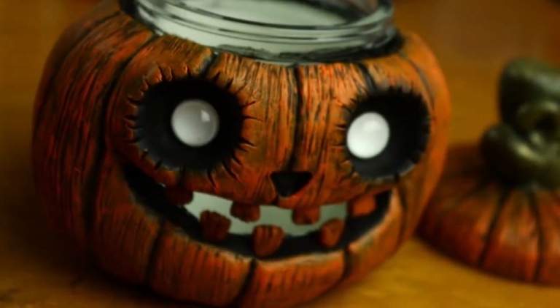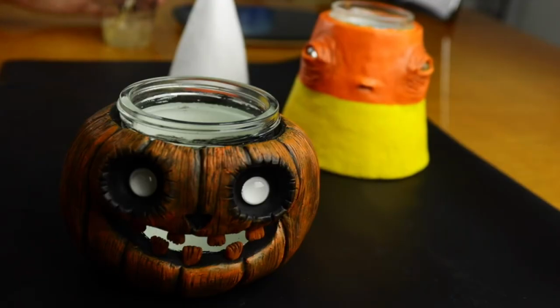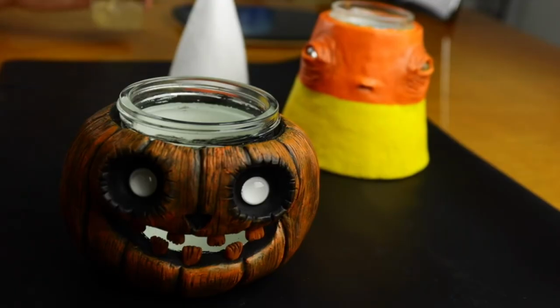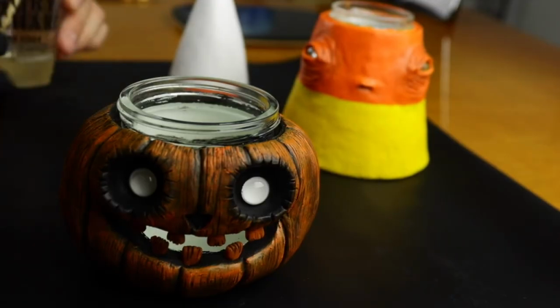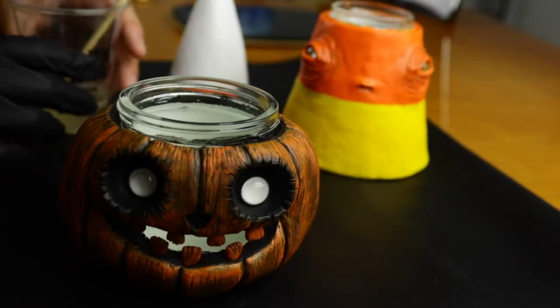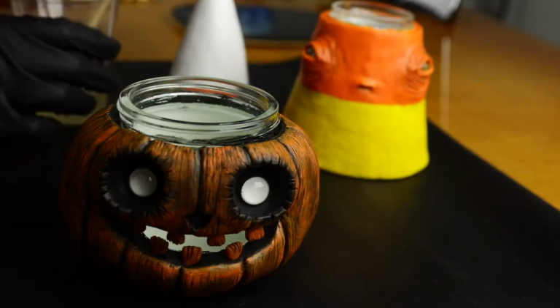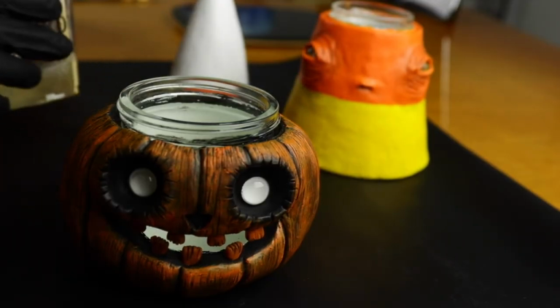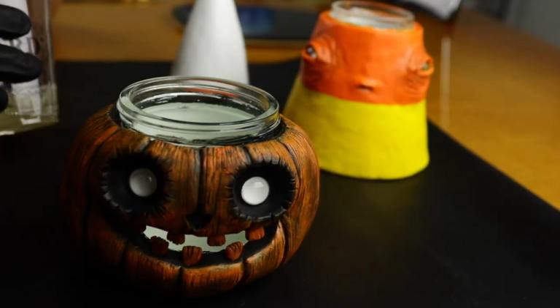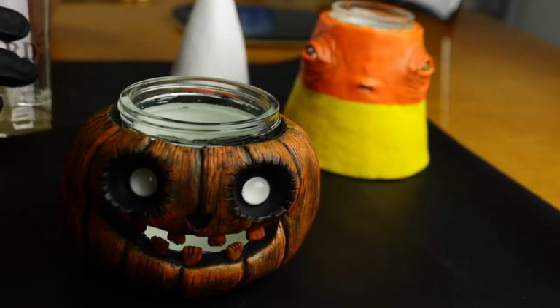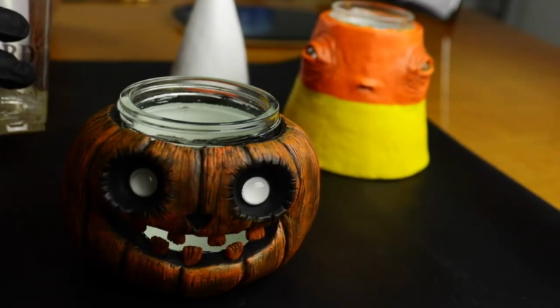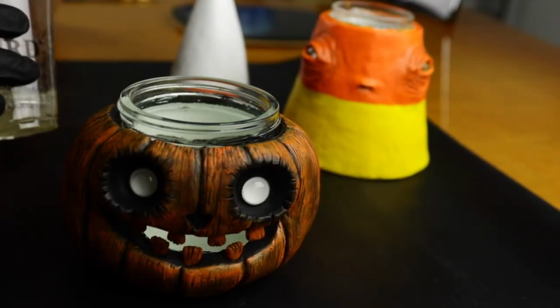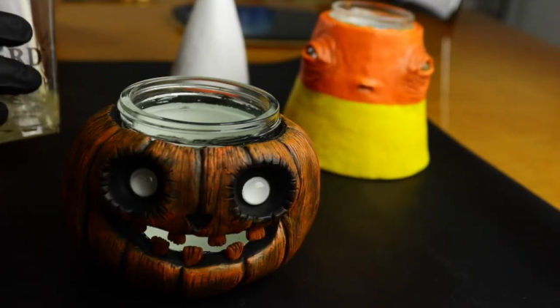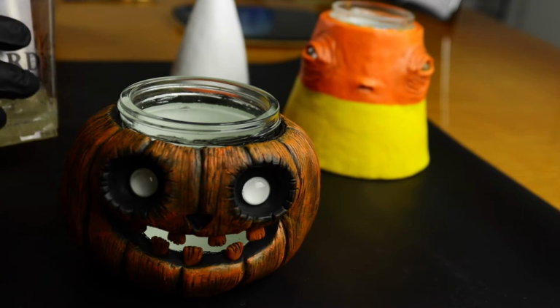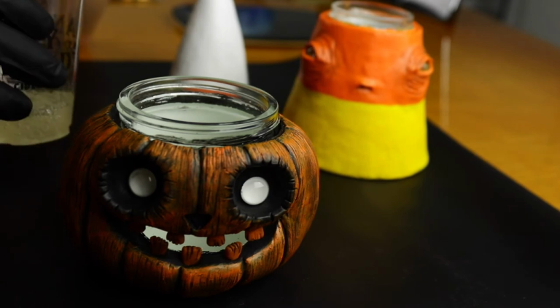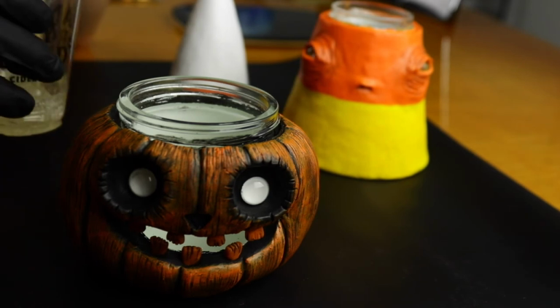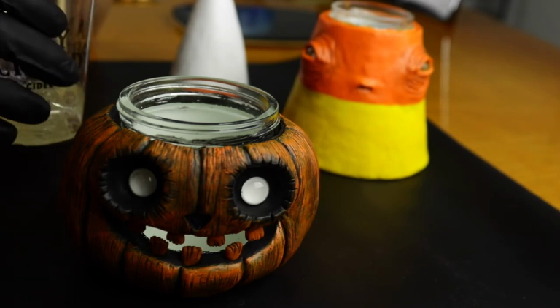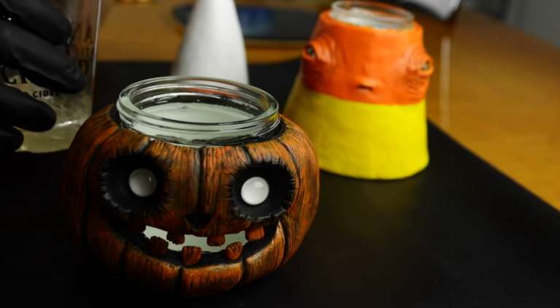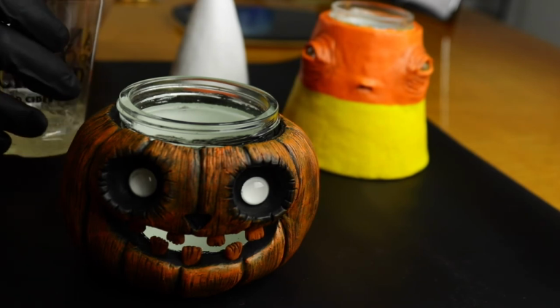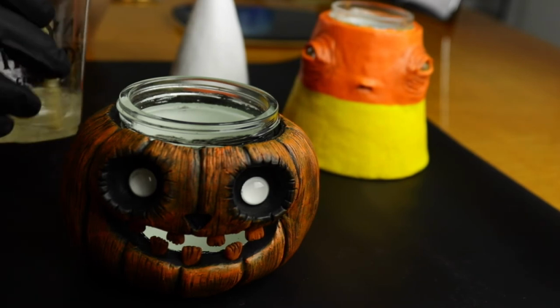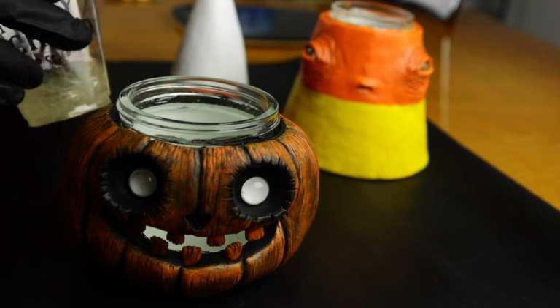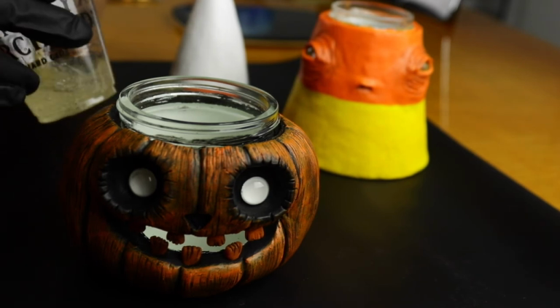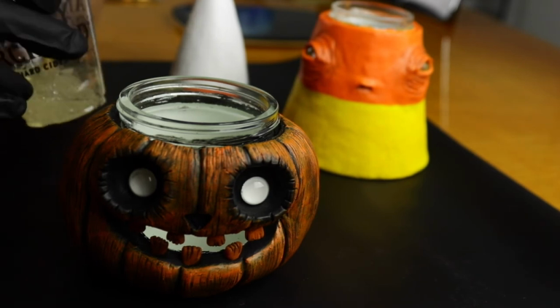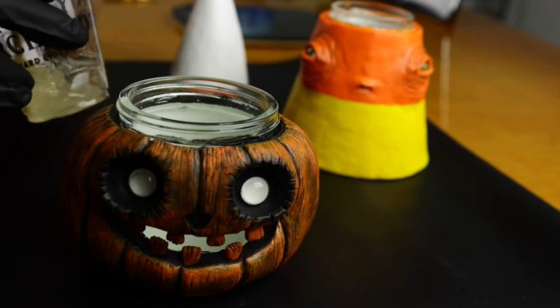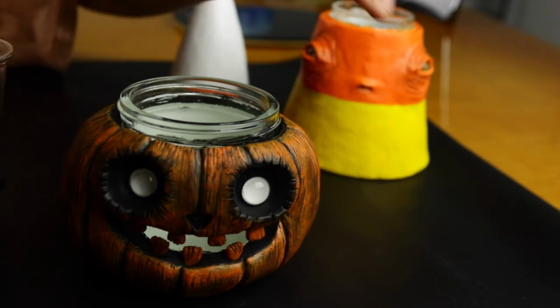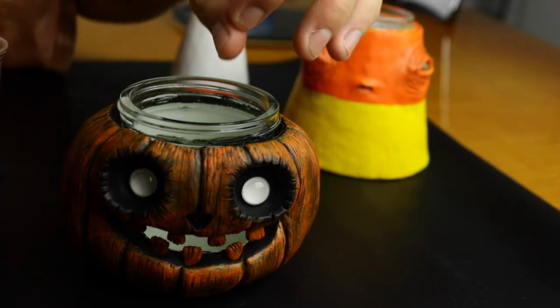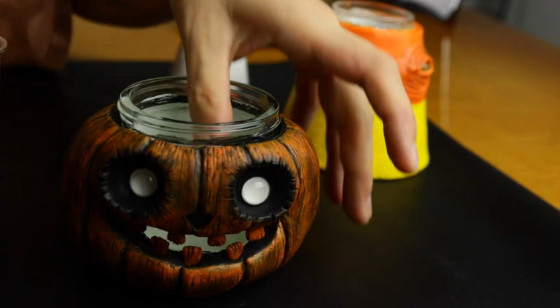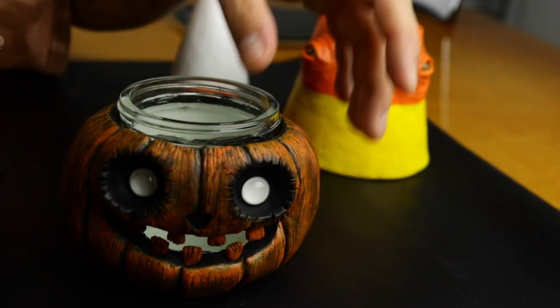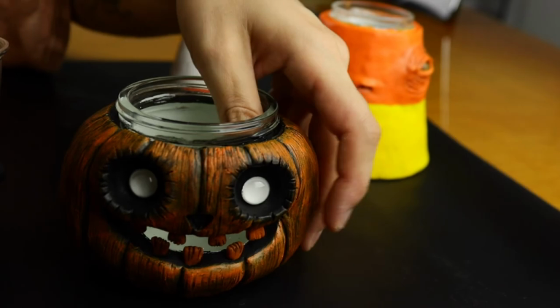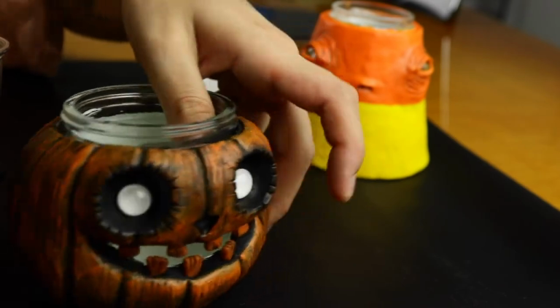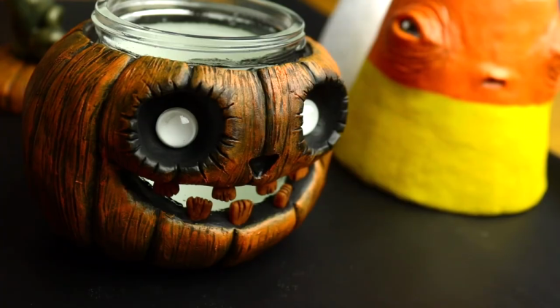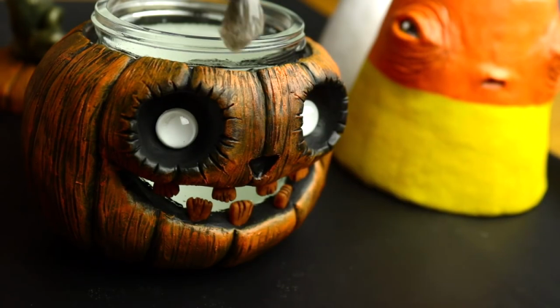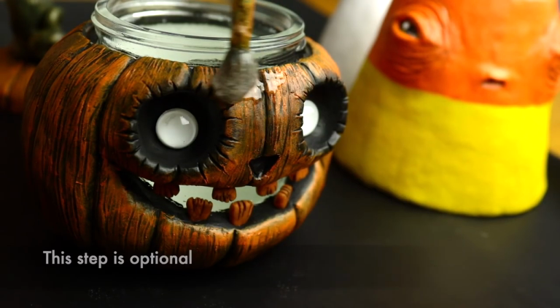Now these guys are ready to get coated with some resin — I have some prepped over here. Let's start off with the pumpkin.